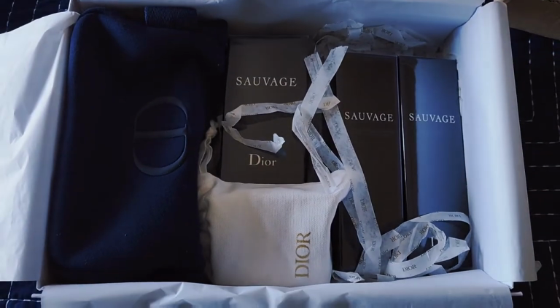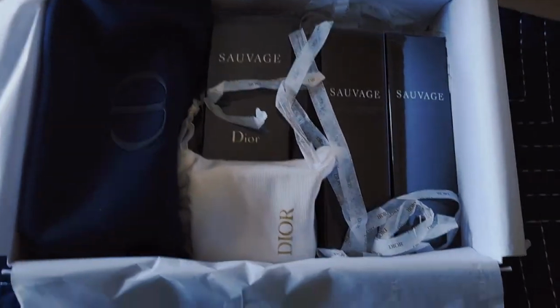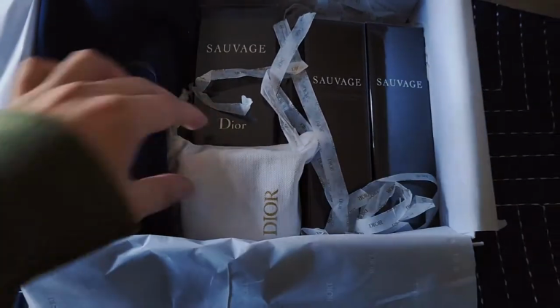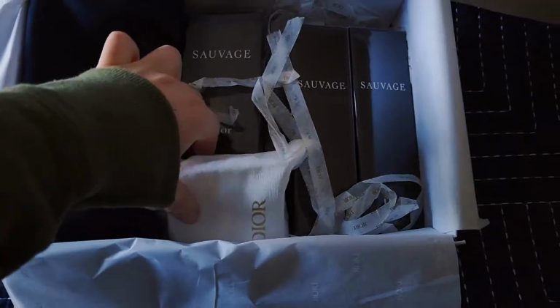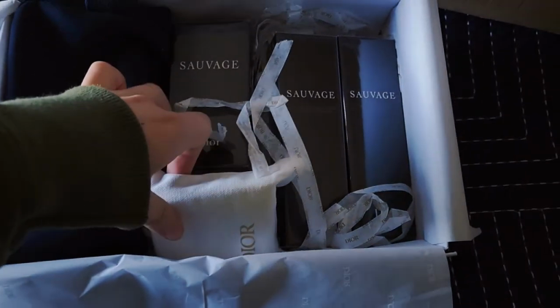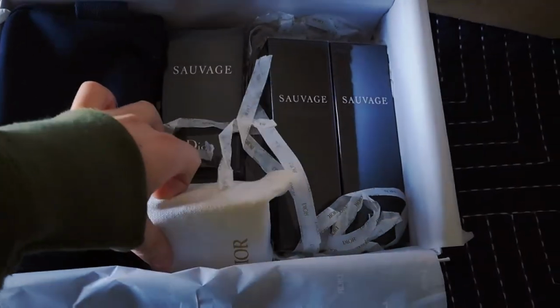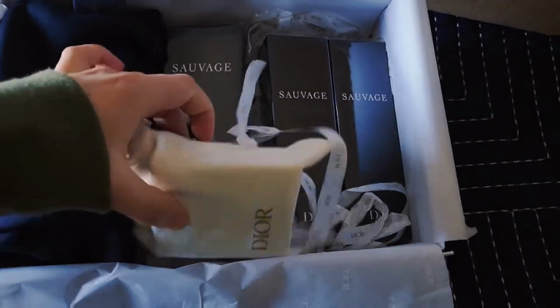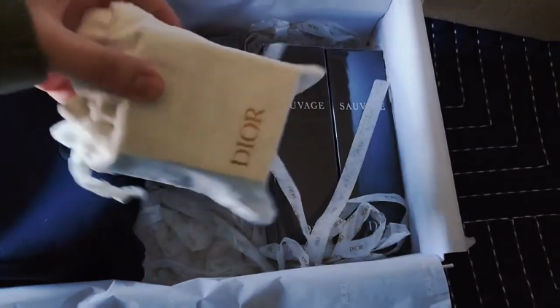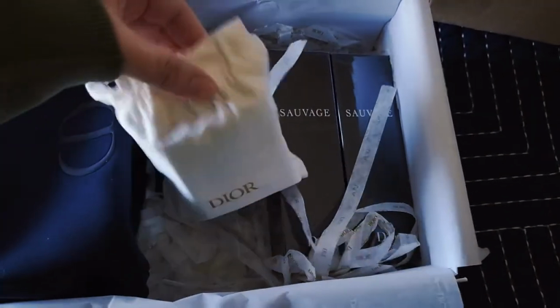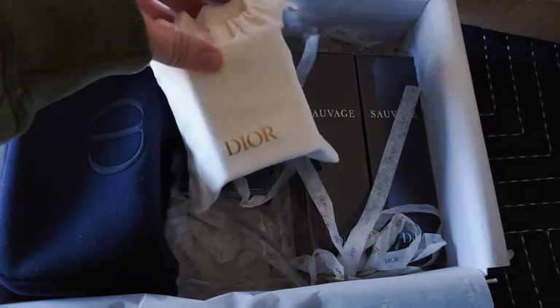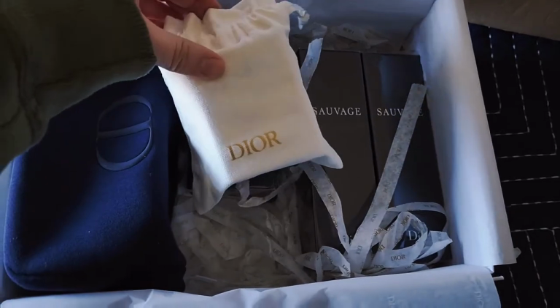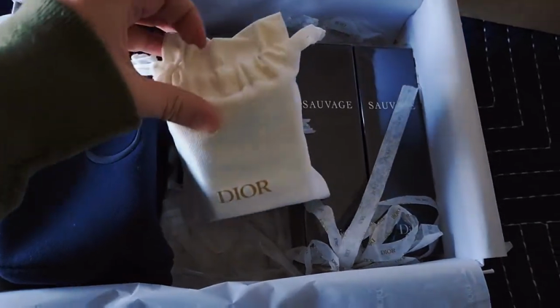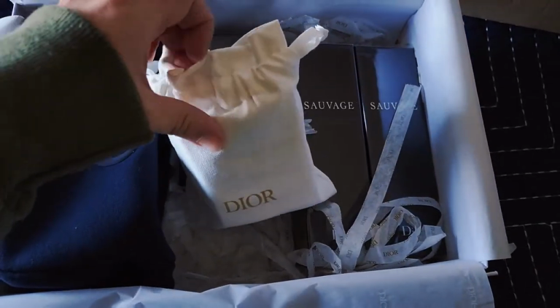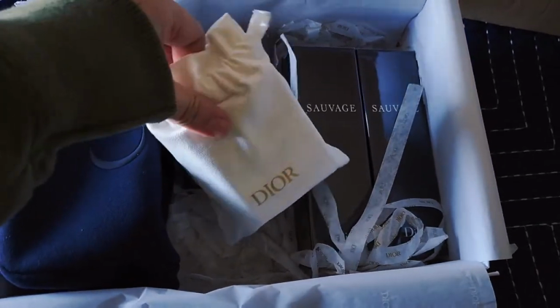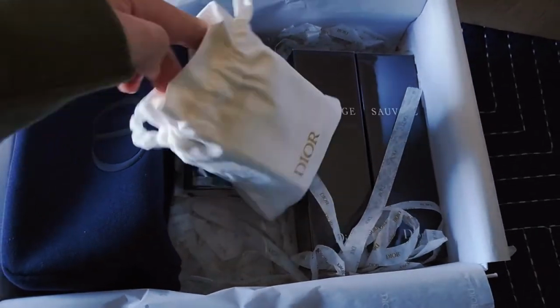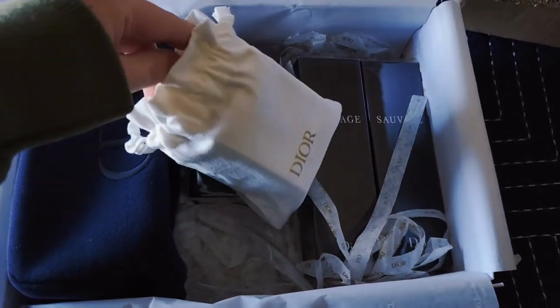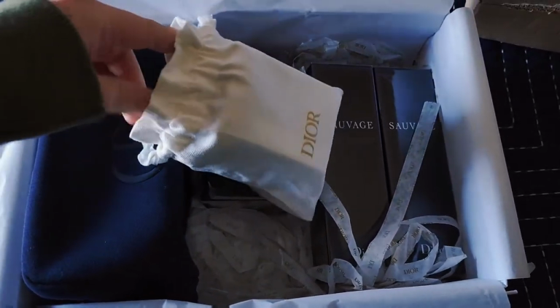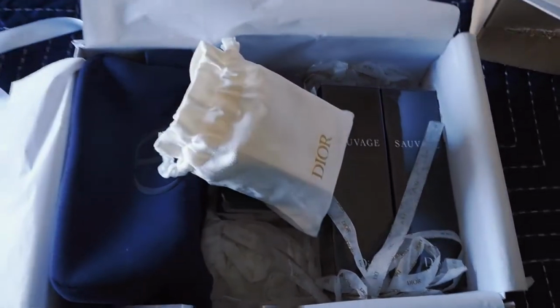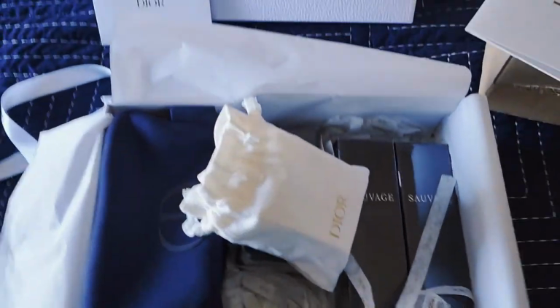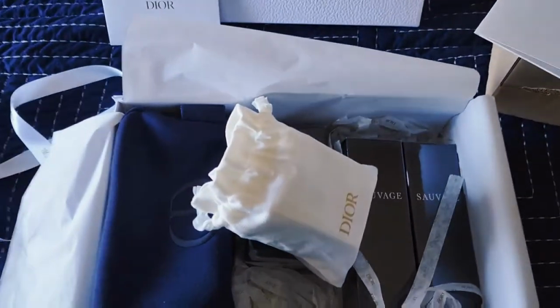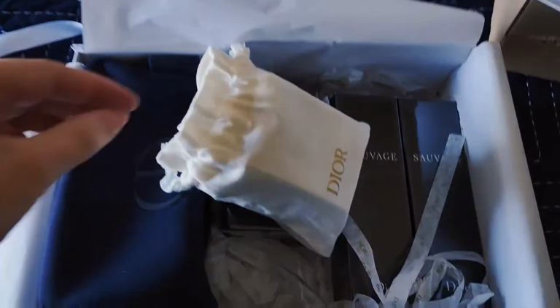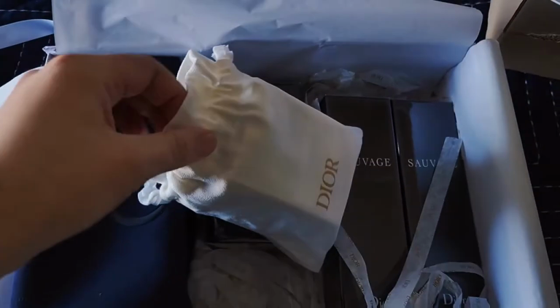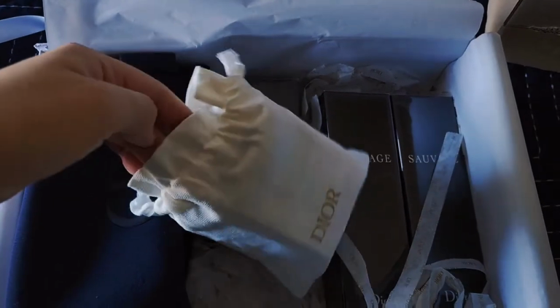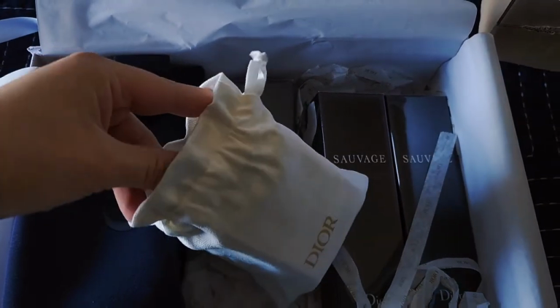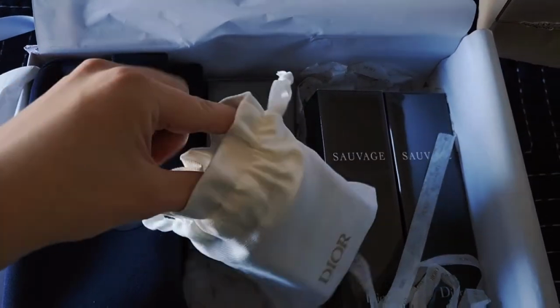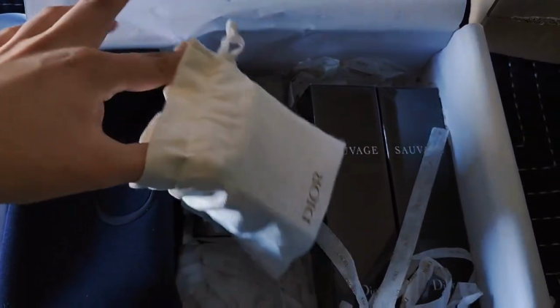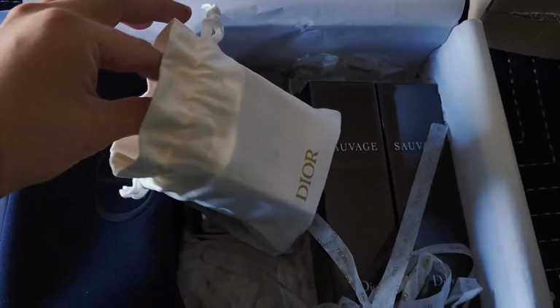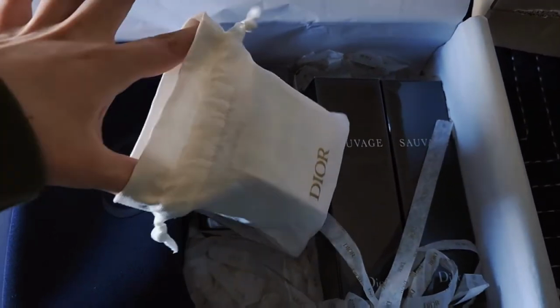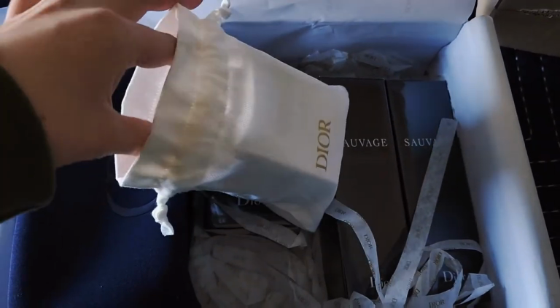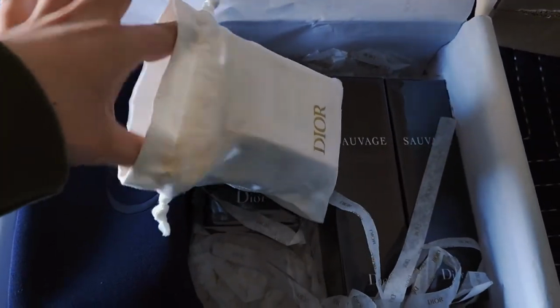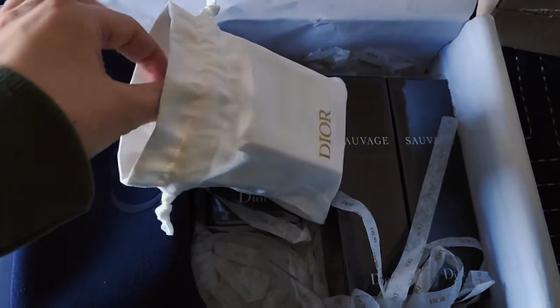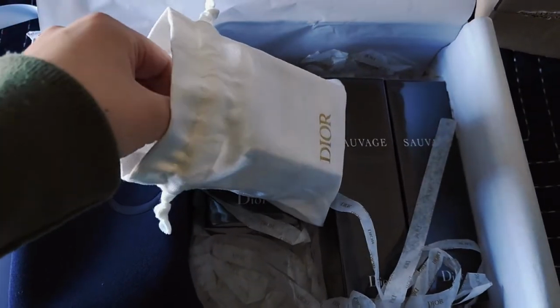I did go ahead and get some more large-sized Sauvage products, but I'll save those toward a little bit of the end of the video. Let's go ahead and open up some more of the miniatures and all of the freebies that I did get, because this one did have a lot.